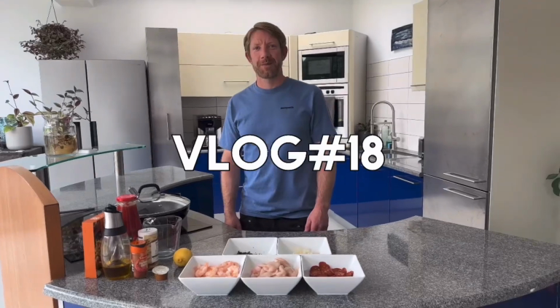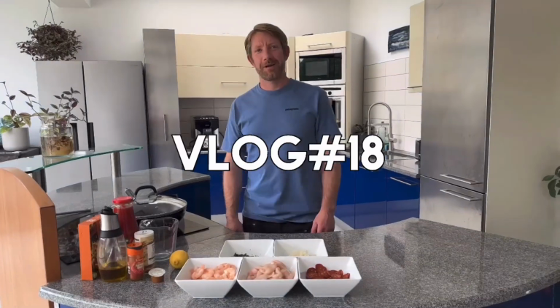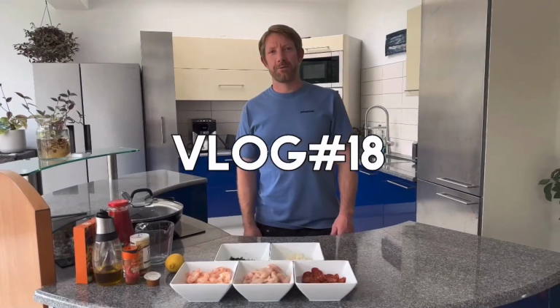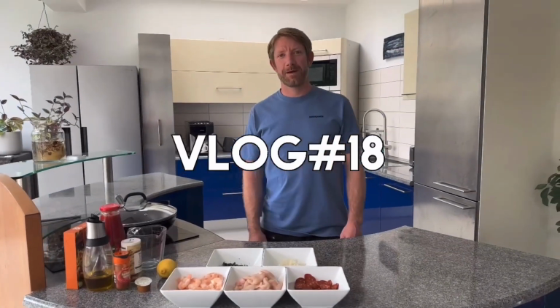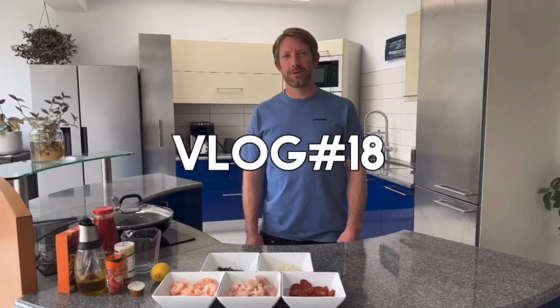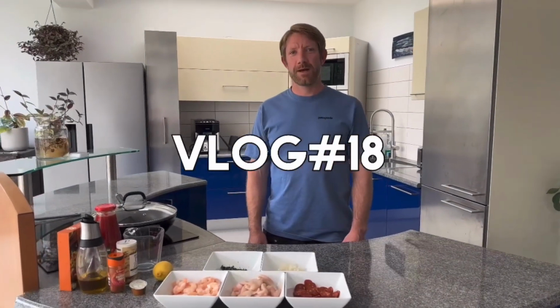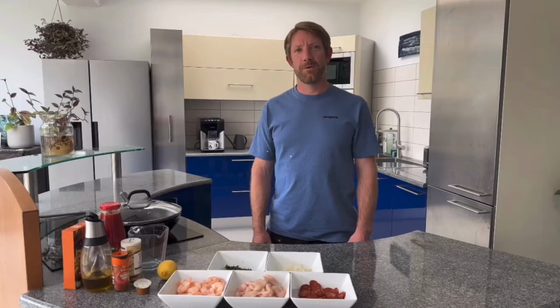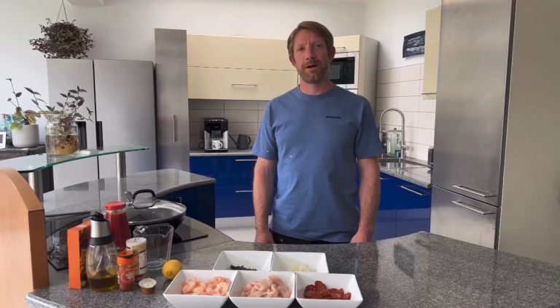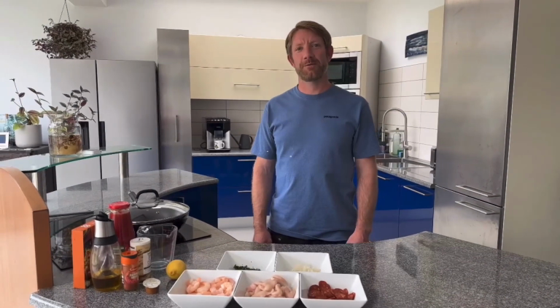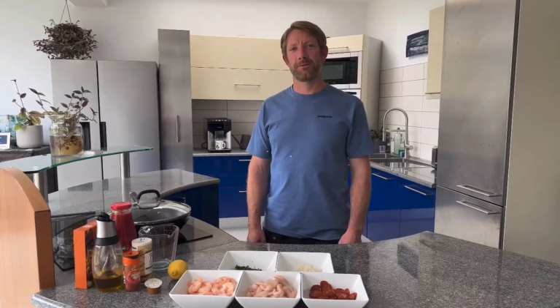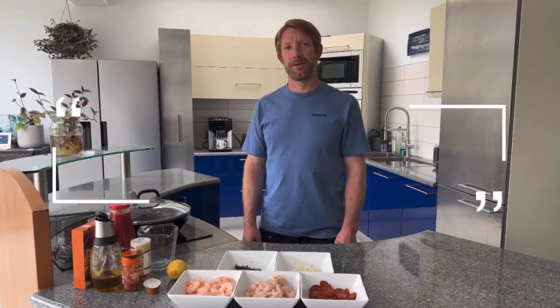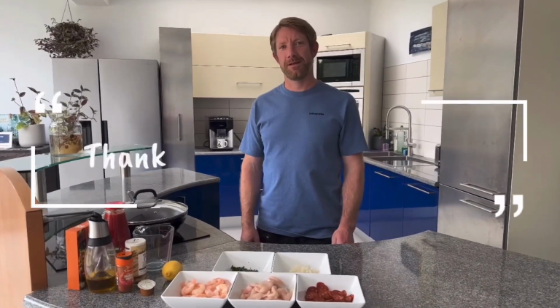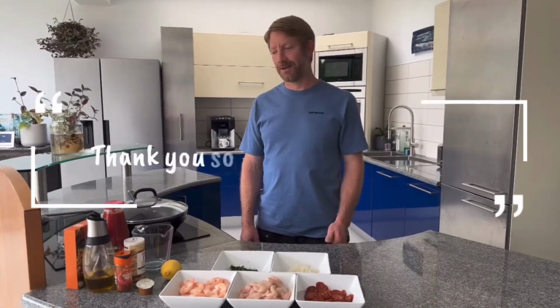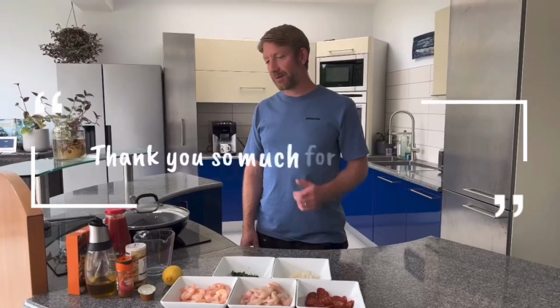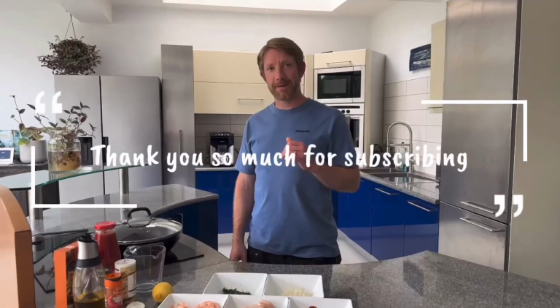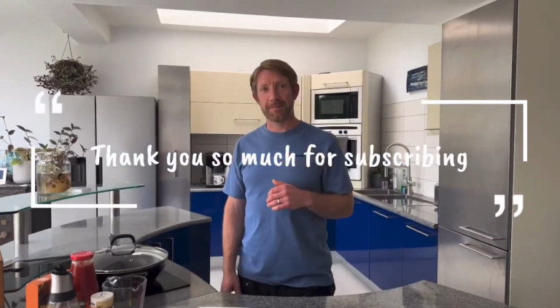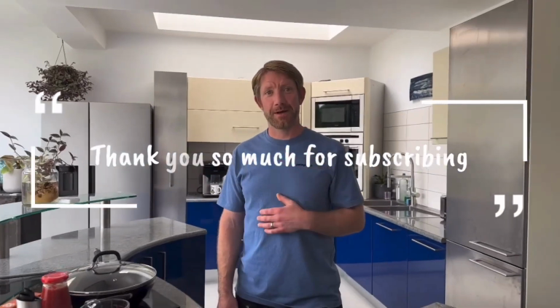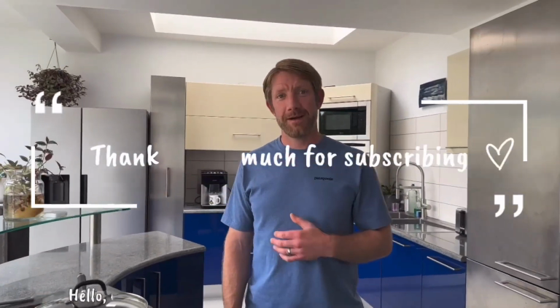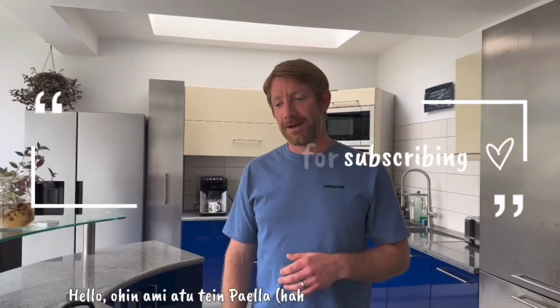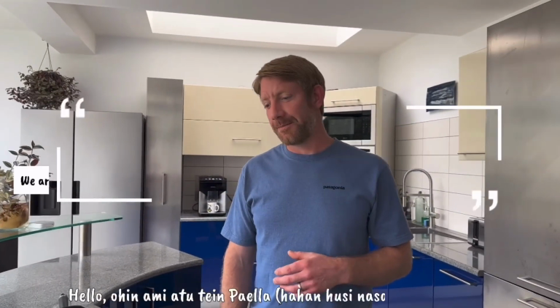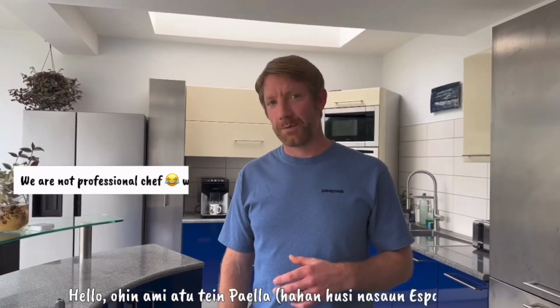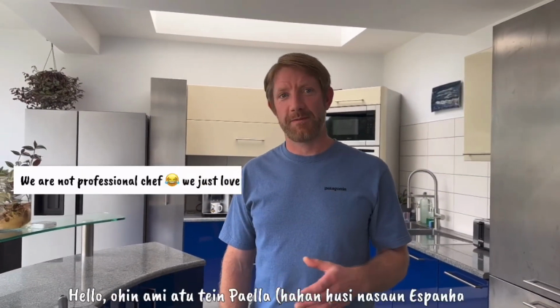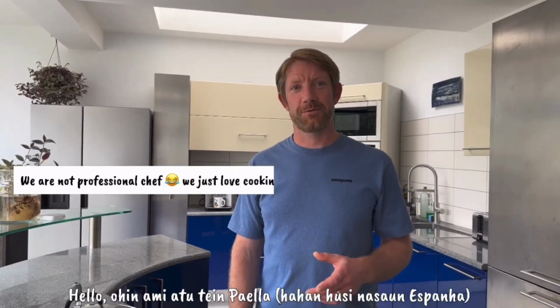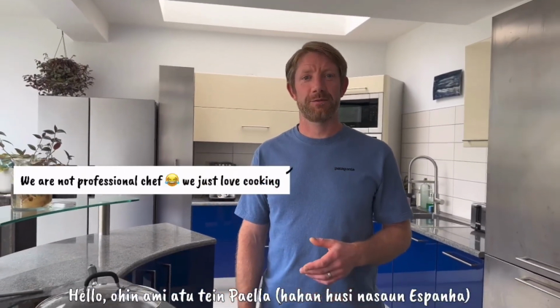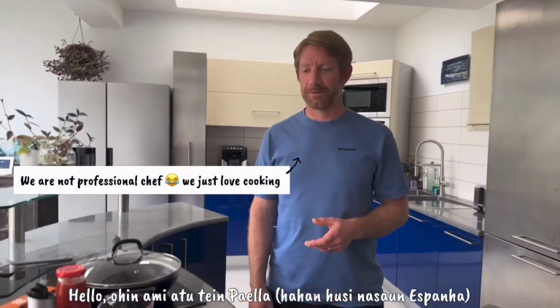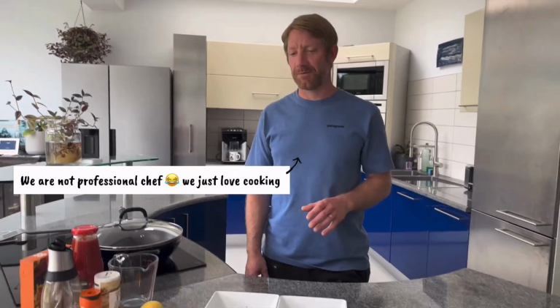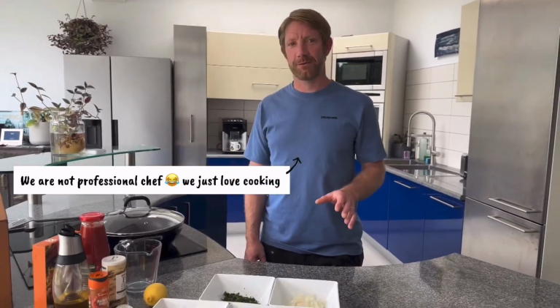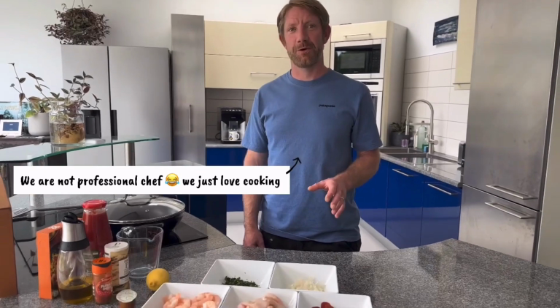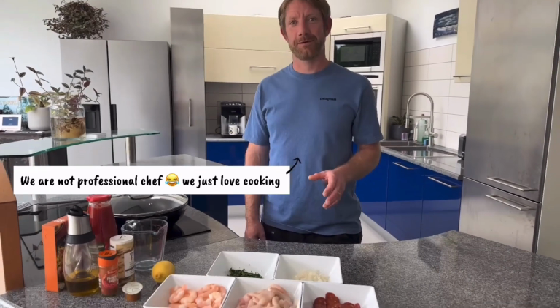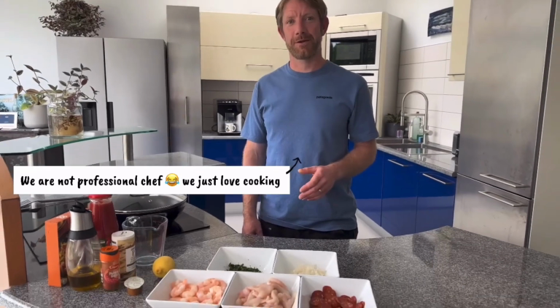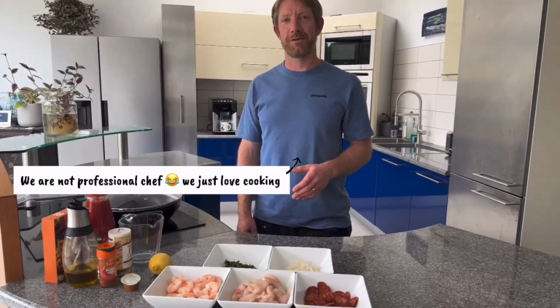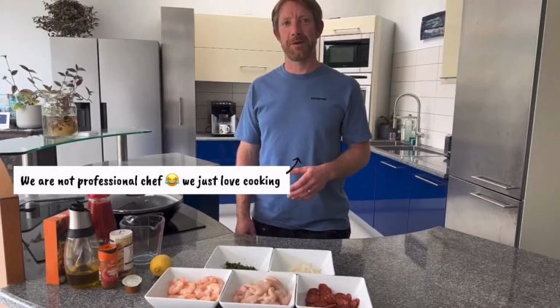Hi everyone, welcome back to our YouTube channel and thanks for subscribing. Today we're going to be making paella. We're not professional chefs, so if you get something wrong, don't tell us off in the comments.